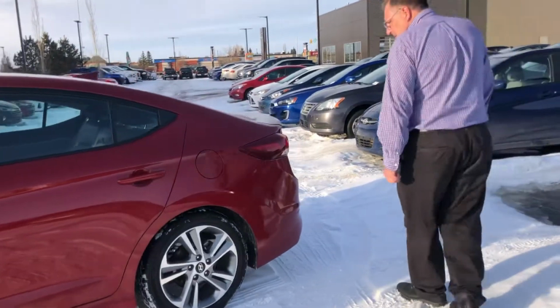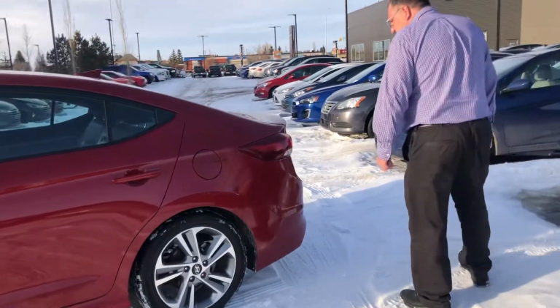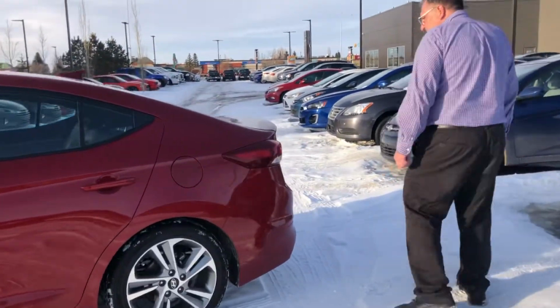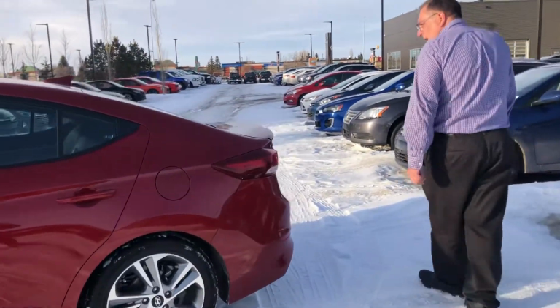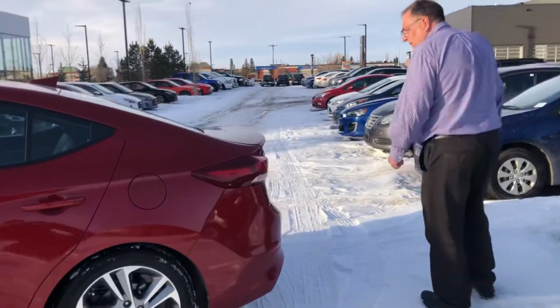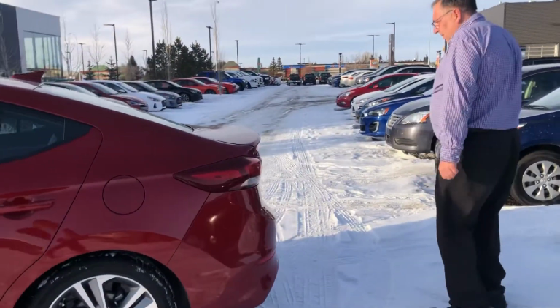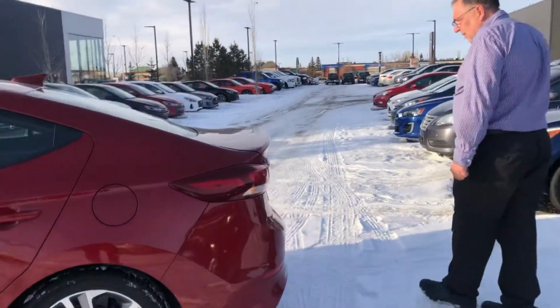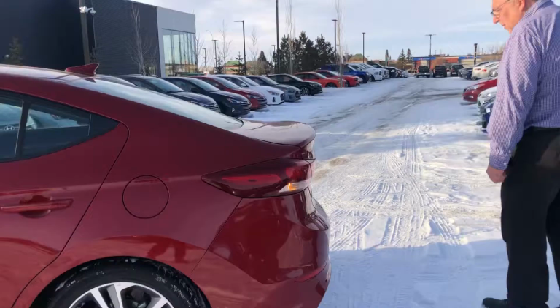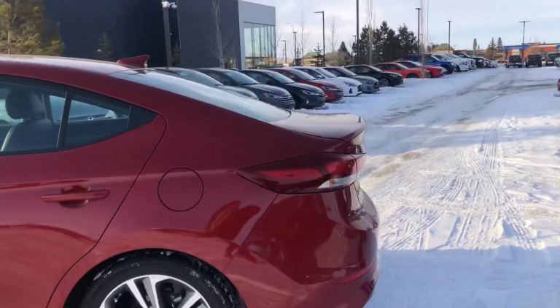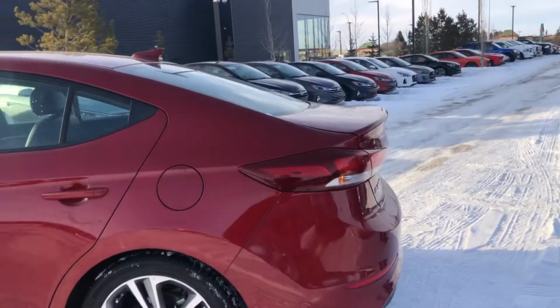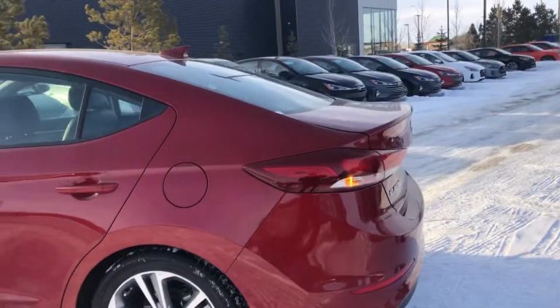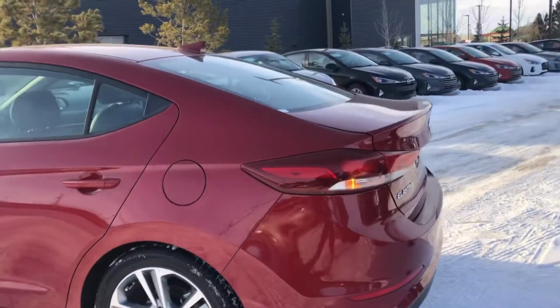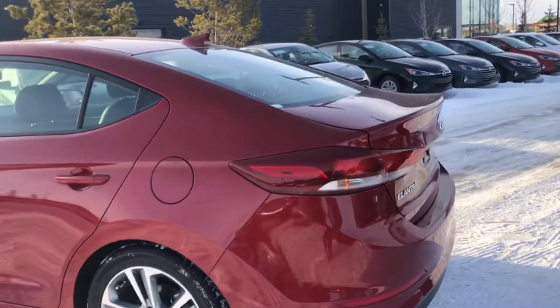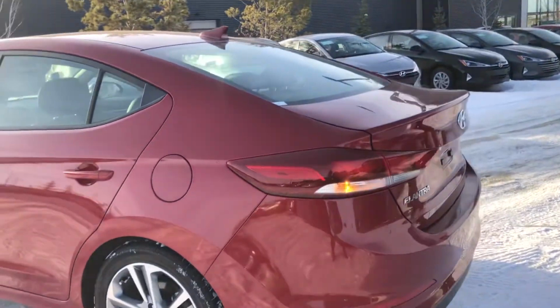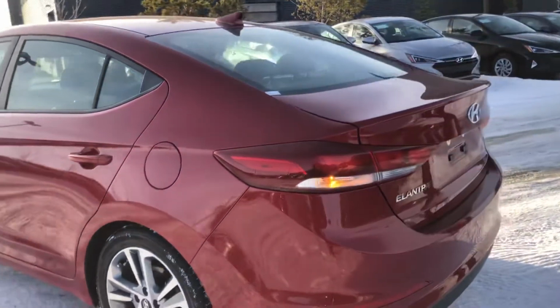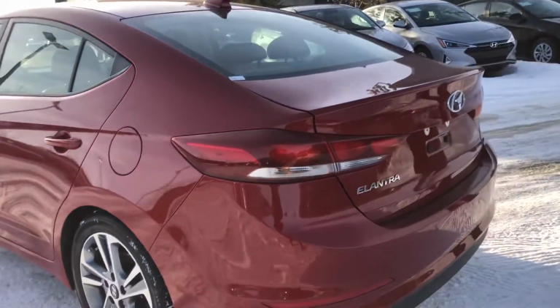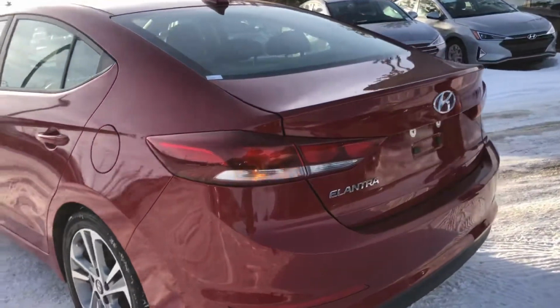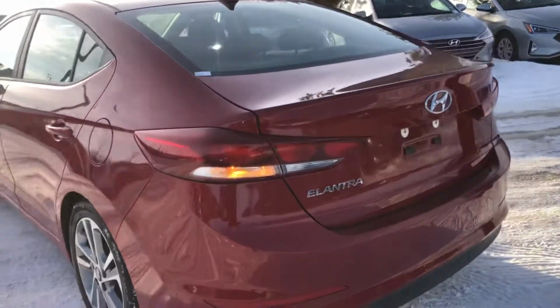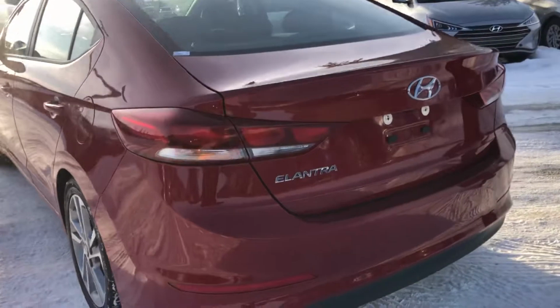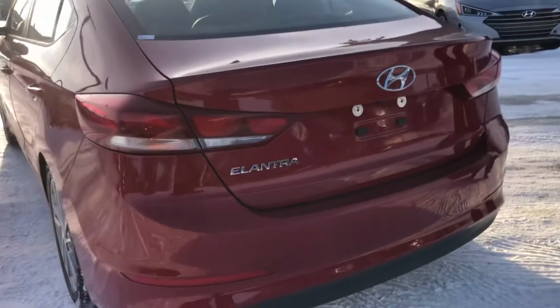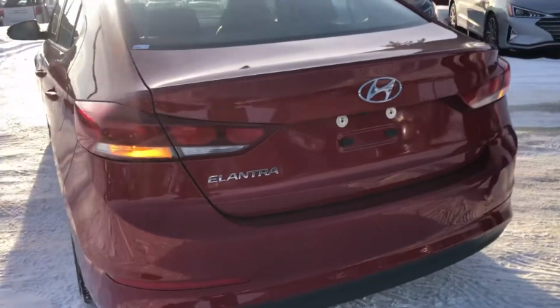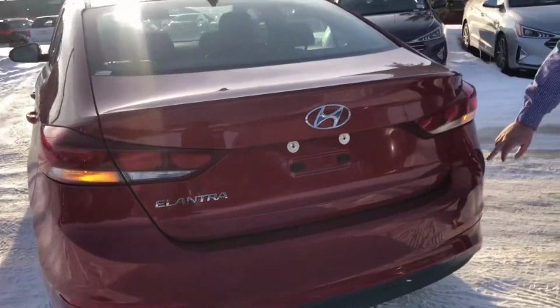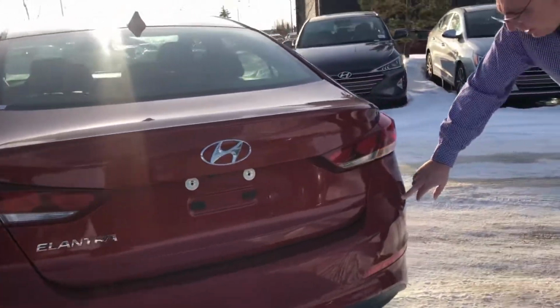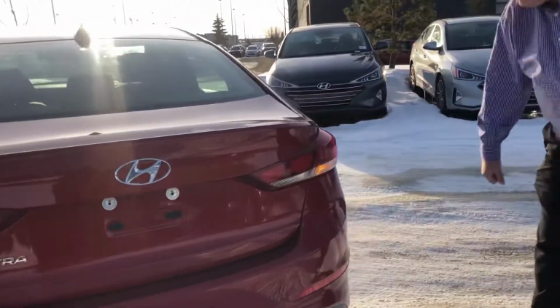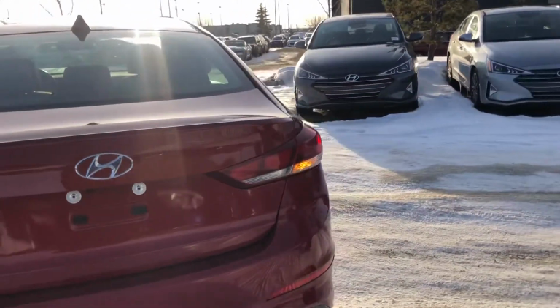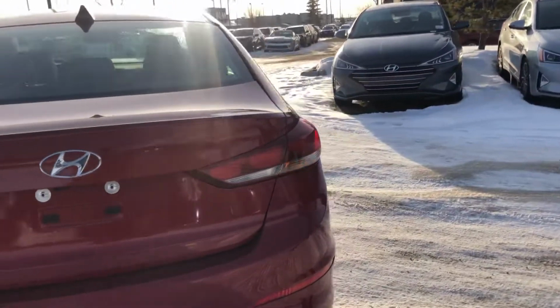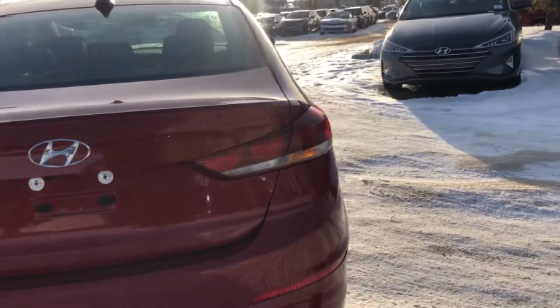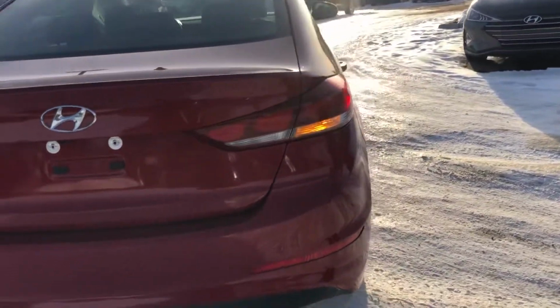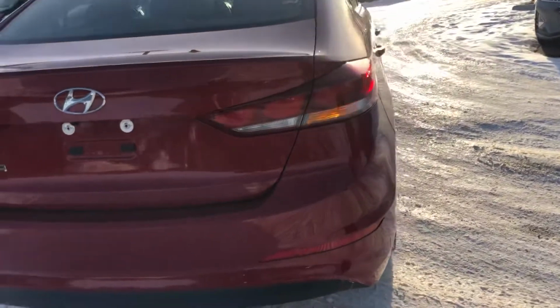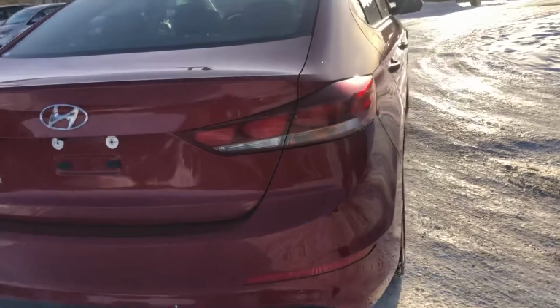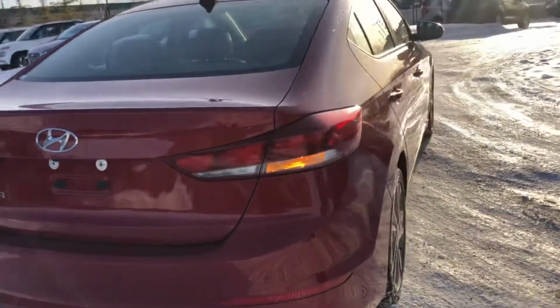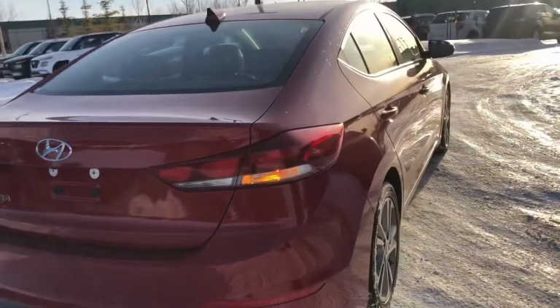This one's in great shape. There's a slight scuff on the rear bumper here, but that's pretty well all I see on this particular car.